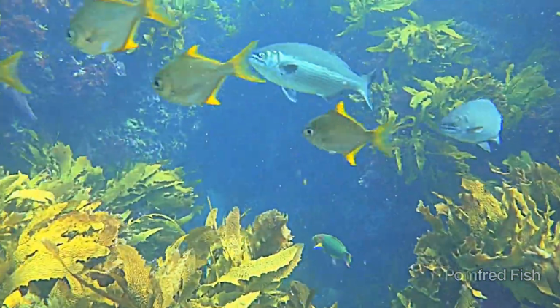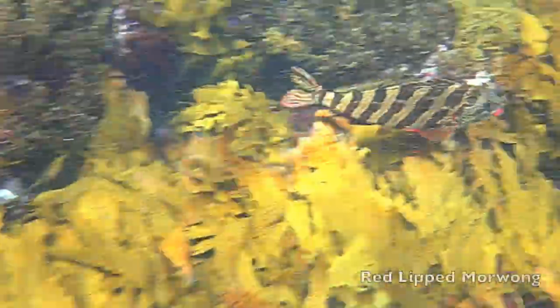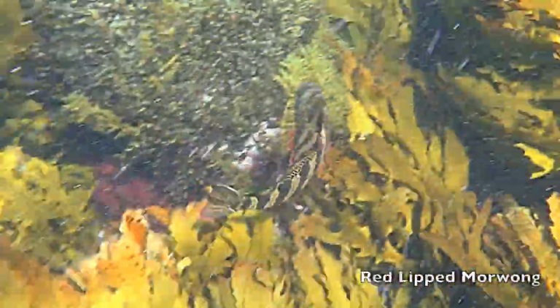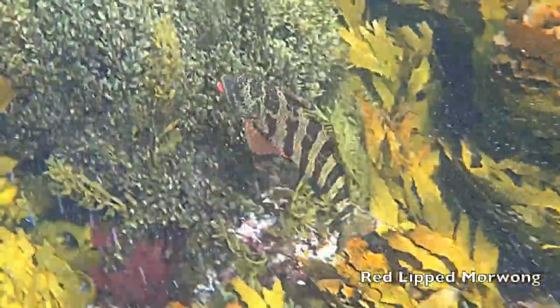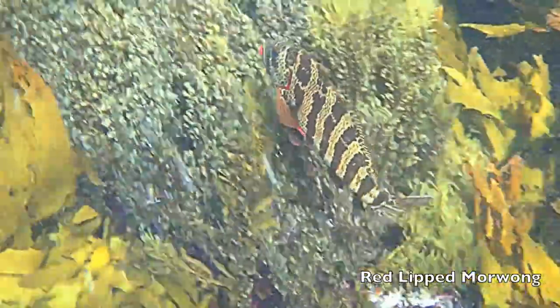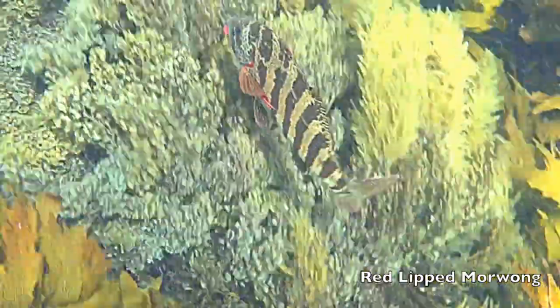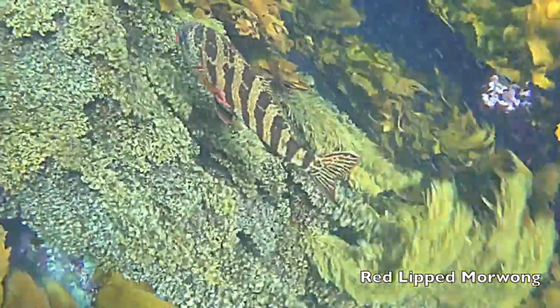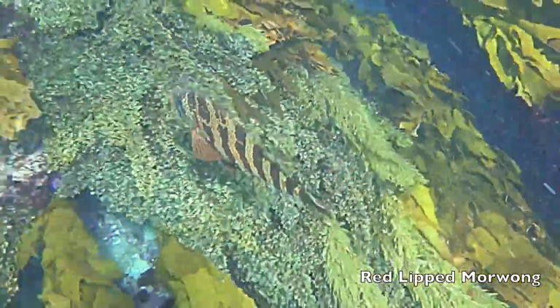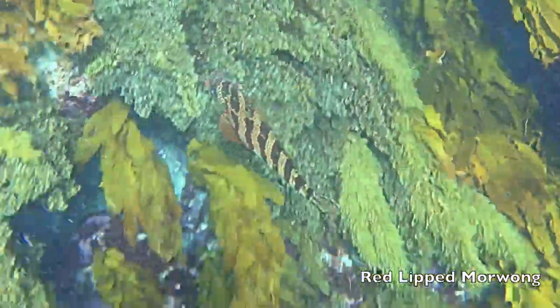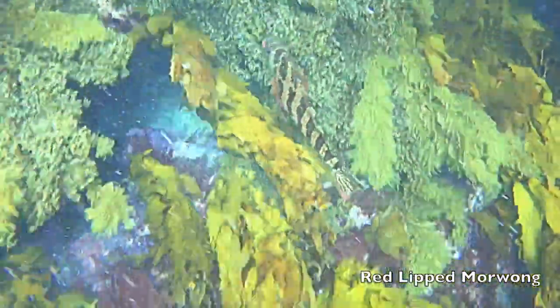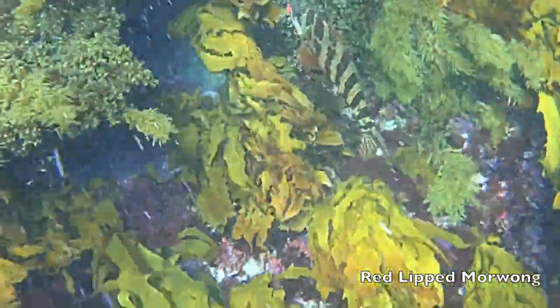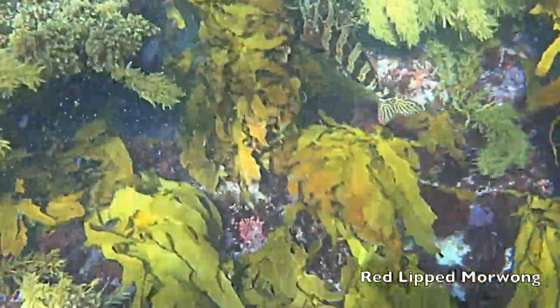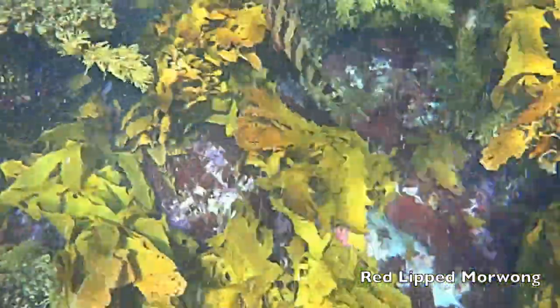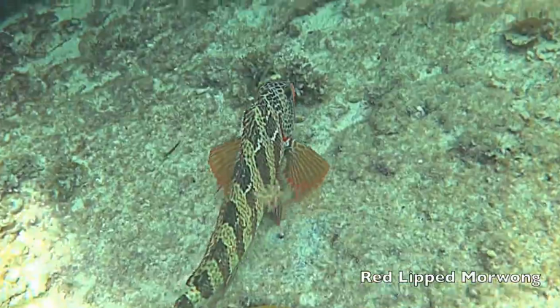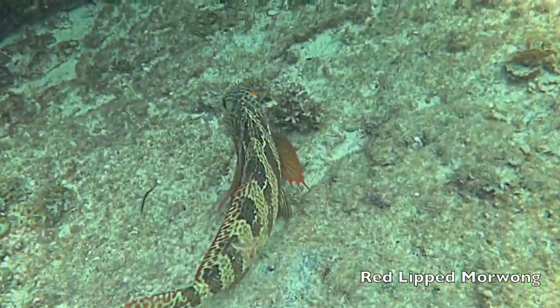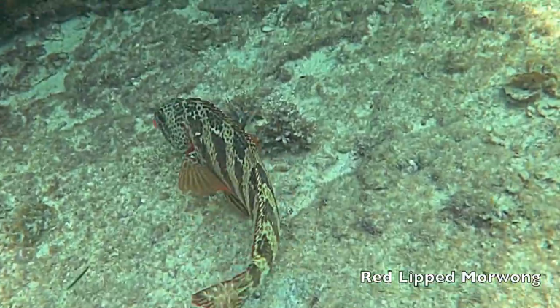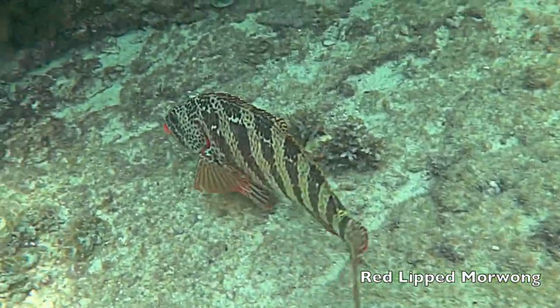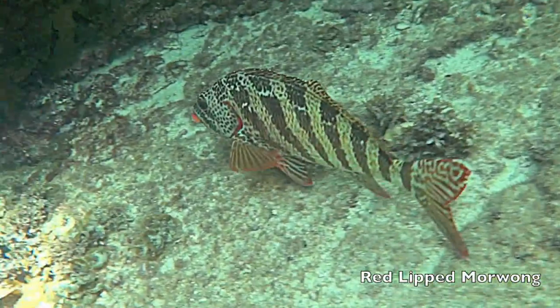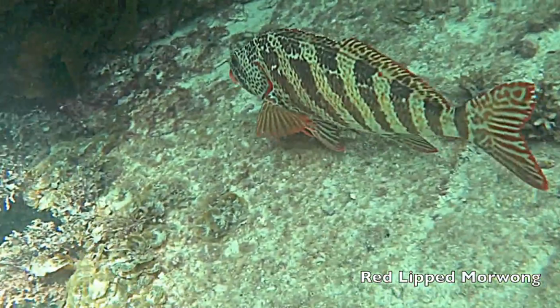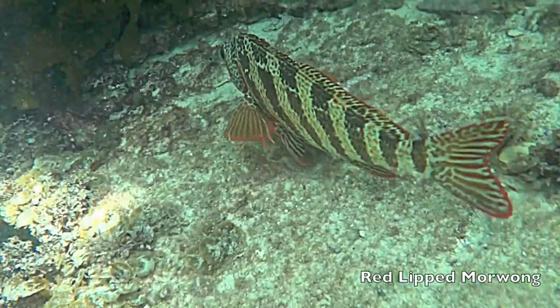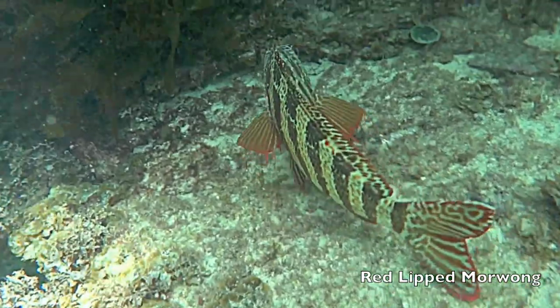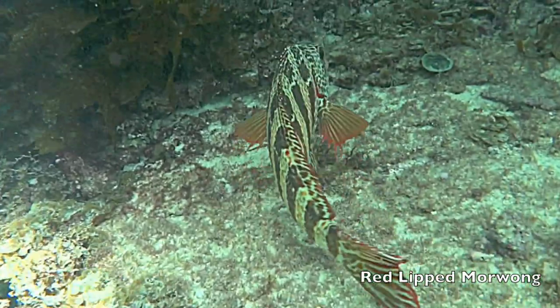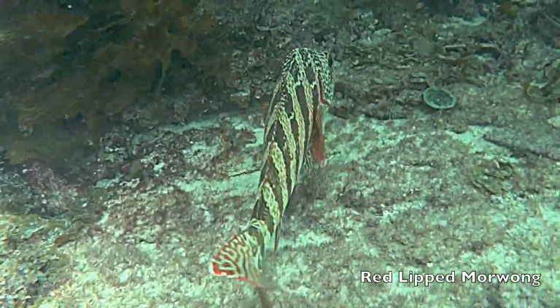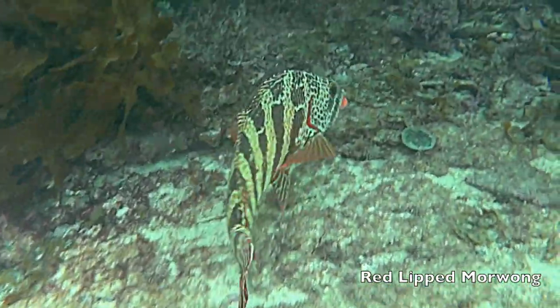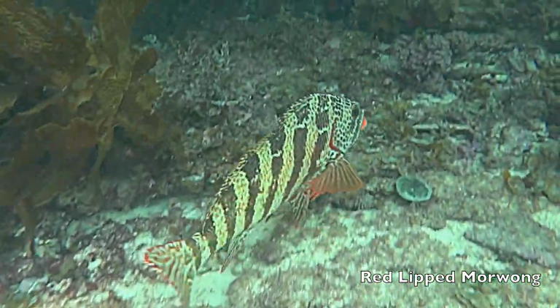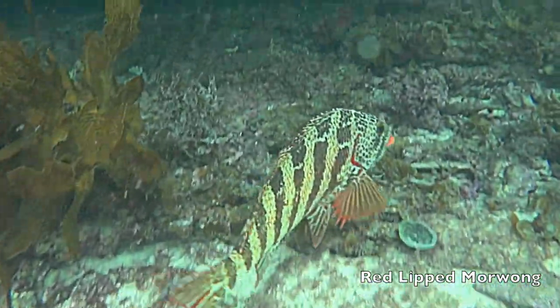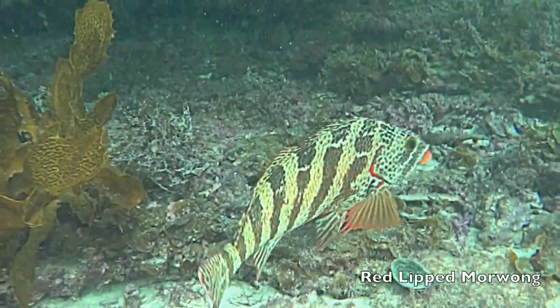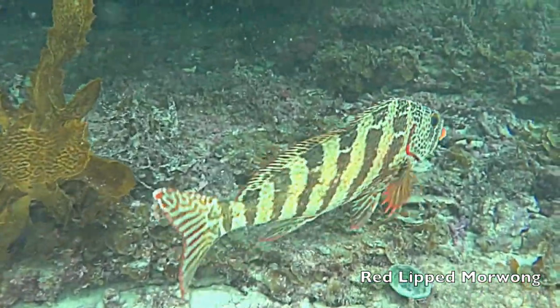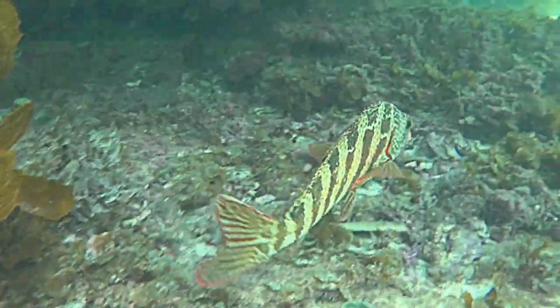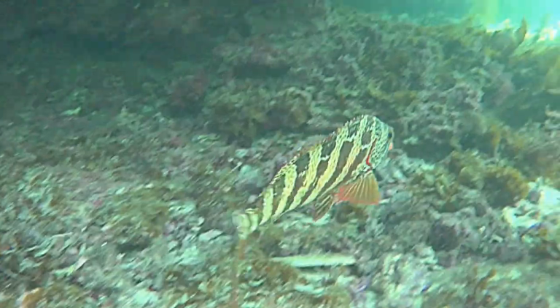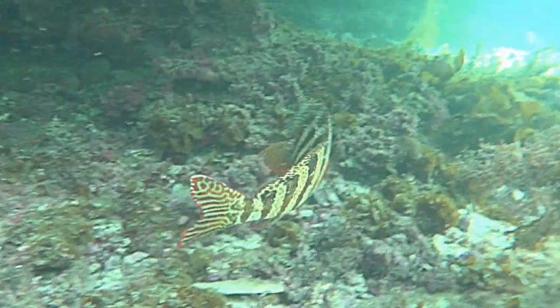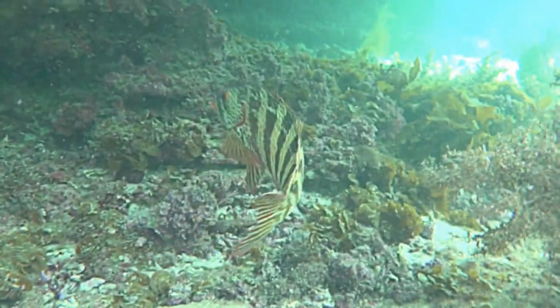The red-leaf Morwong is a beautifully colored solitary fish, which feeds mostly on small crustacea, worms and squid.